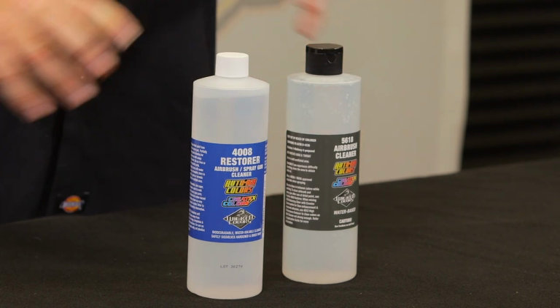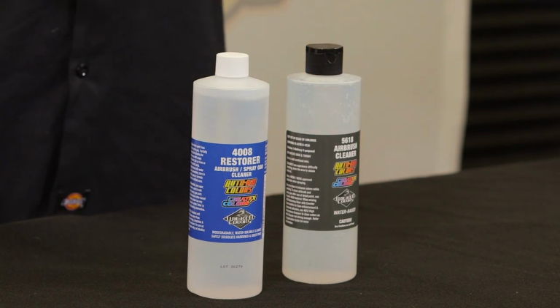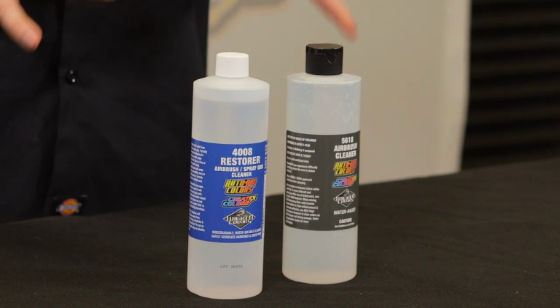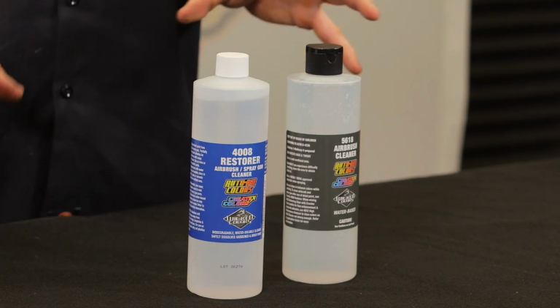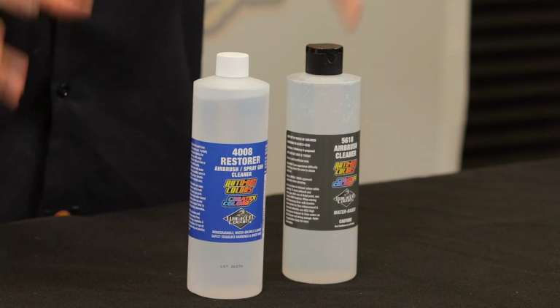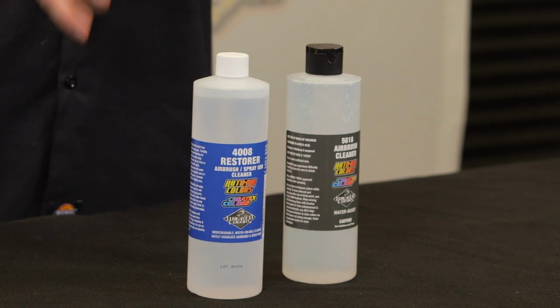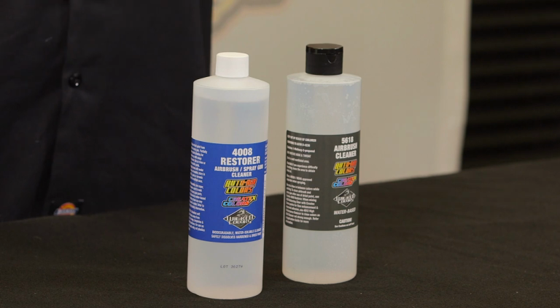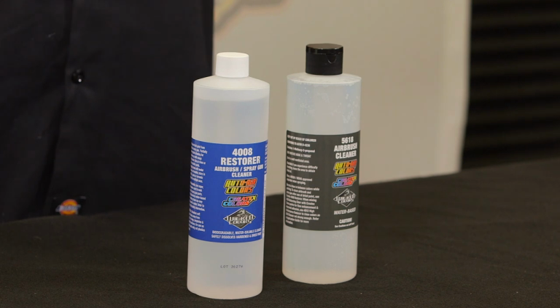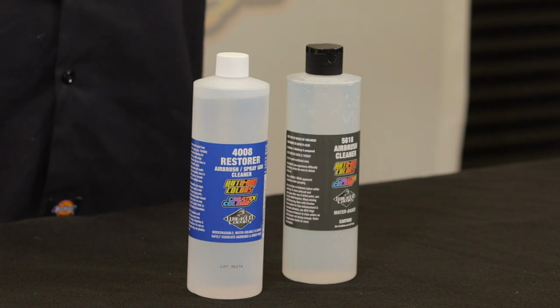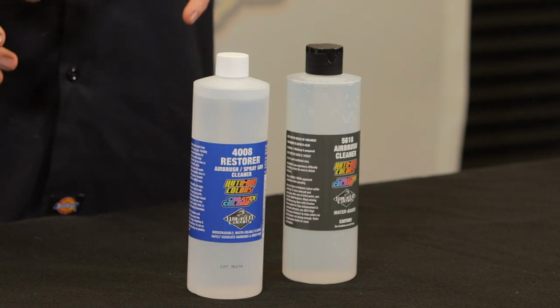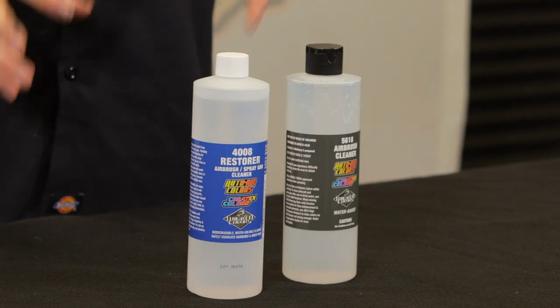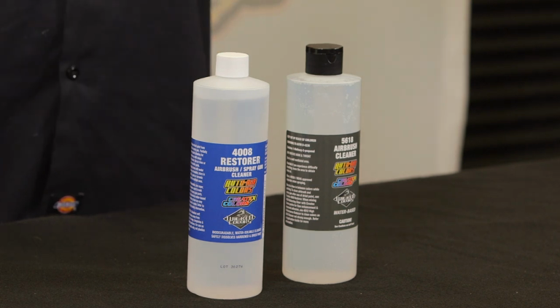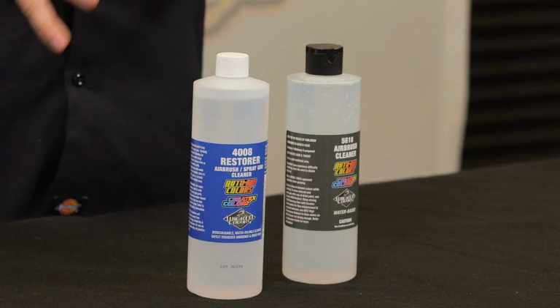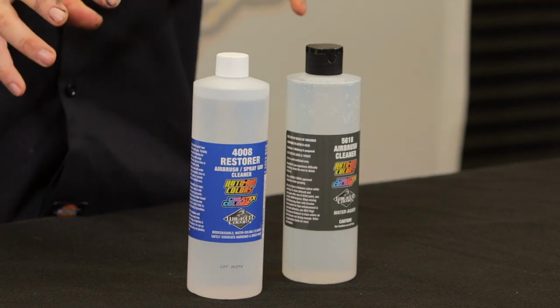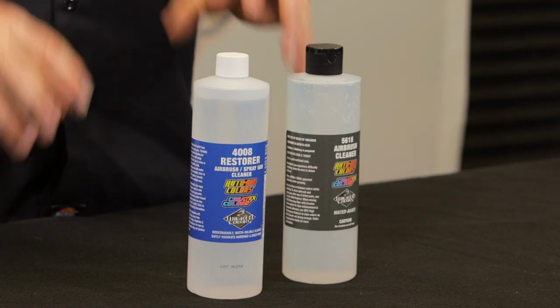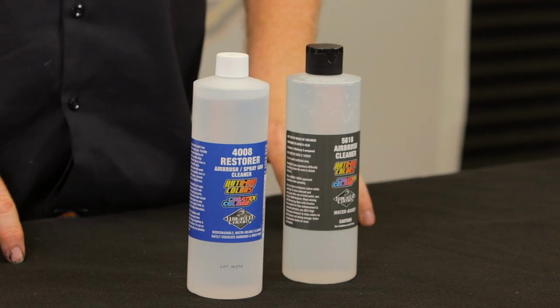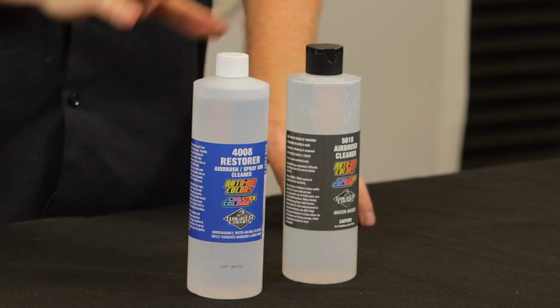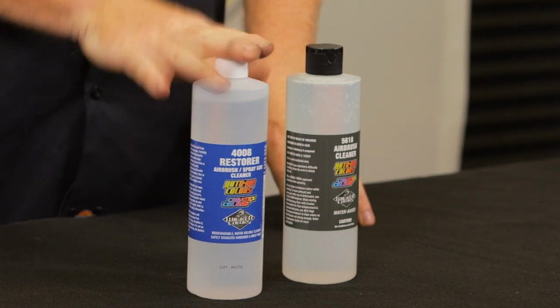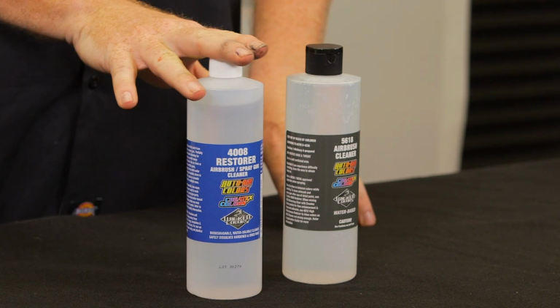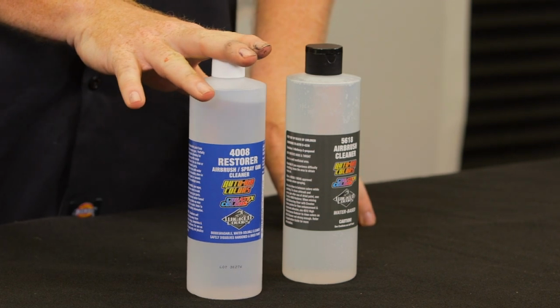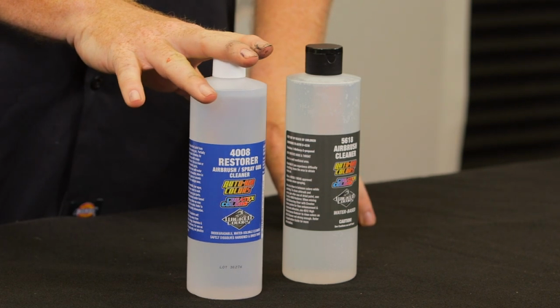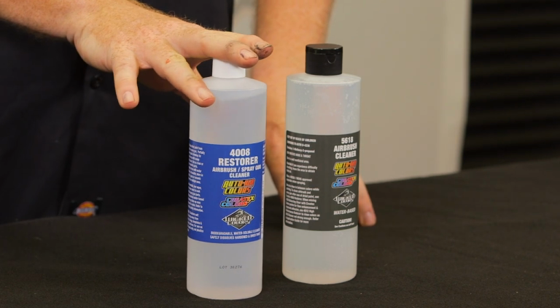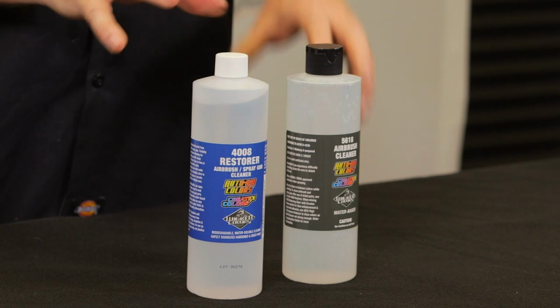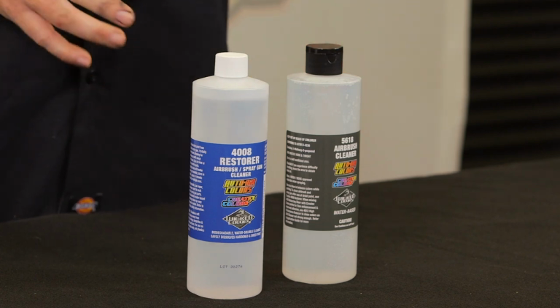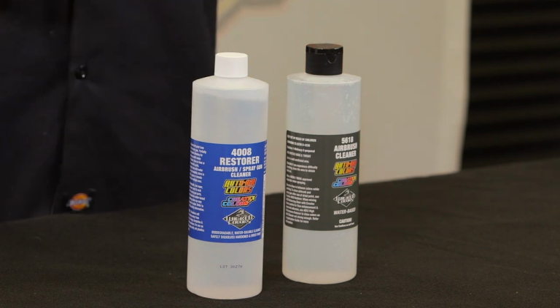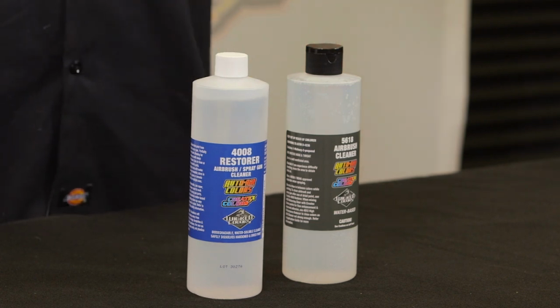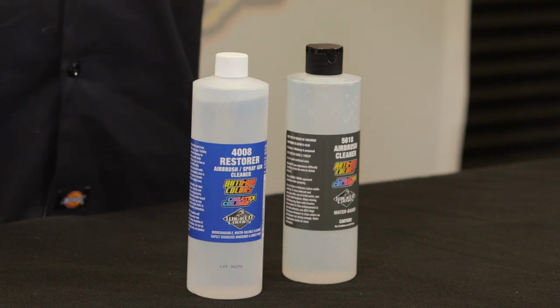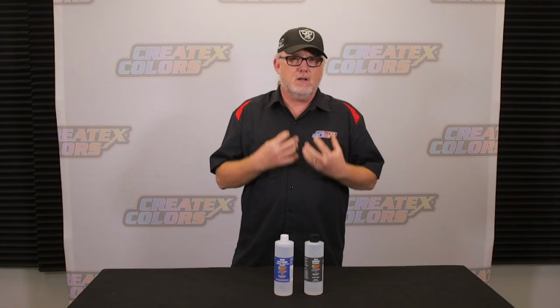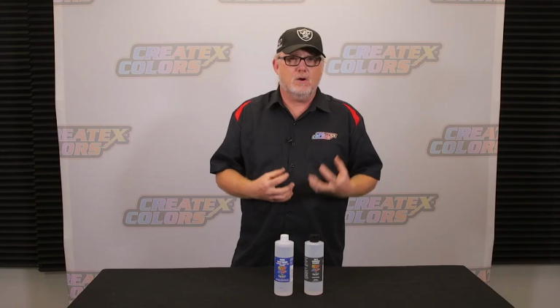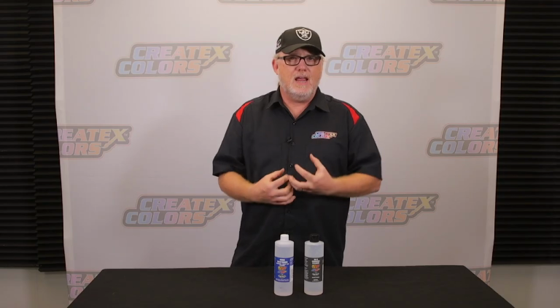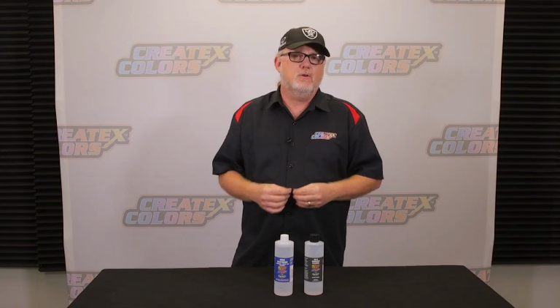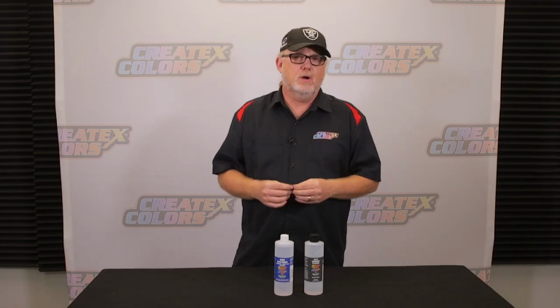Now, these are two completely different systems that do work well together when cleaning your airbrush, but you have to understand how to use them. The 4008 is designed for paint that is hard and caked on your airbrush.